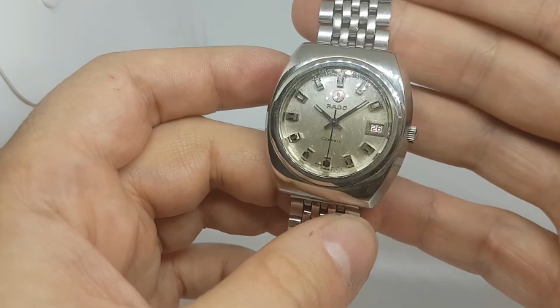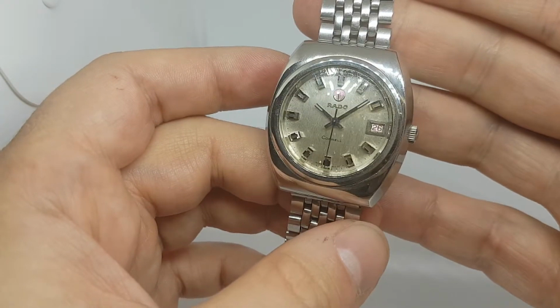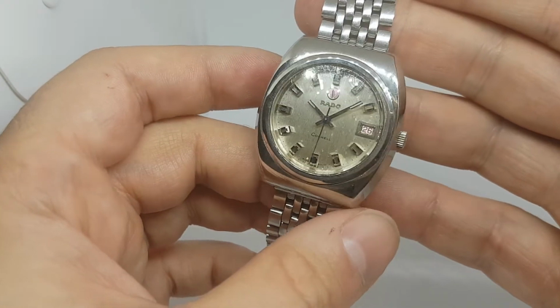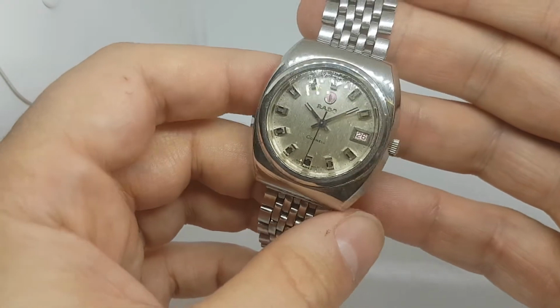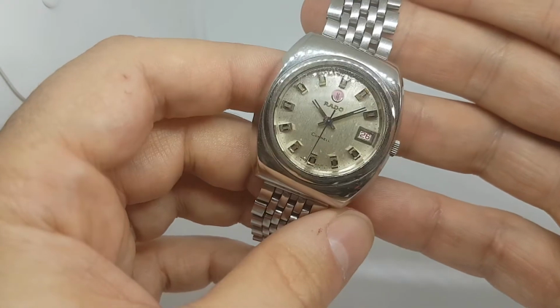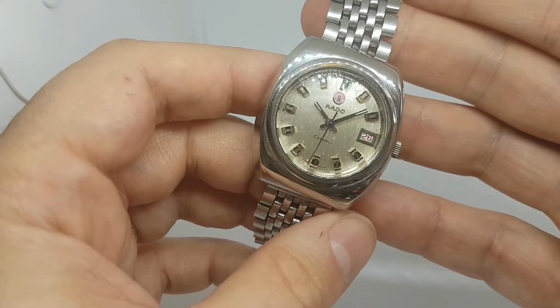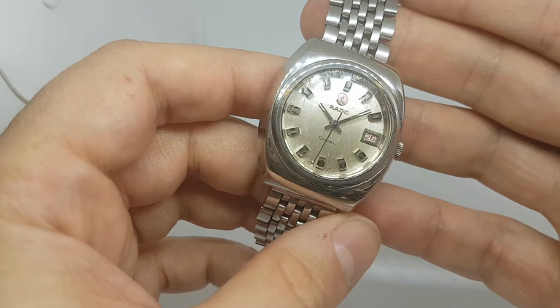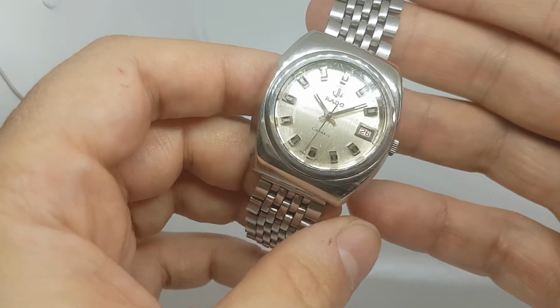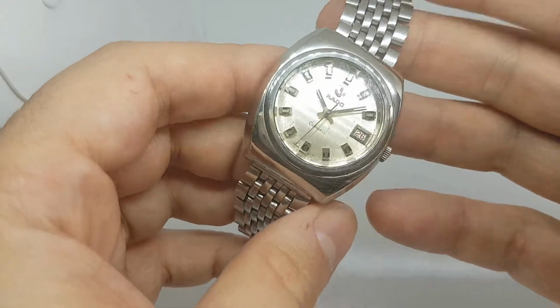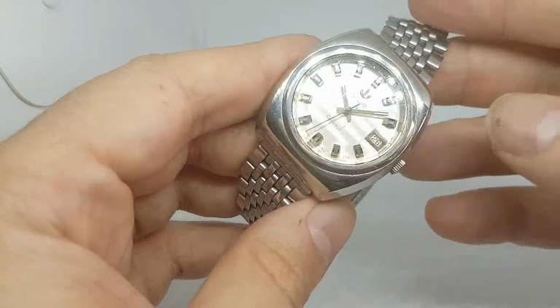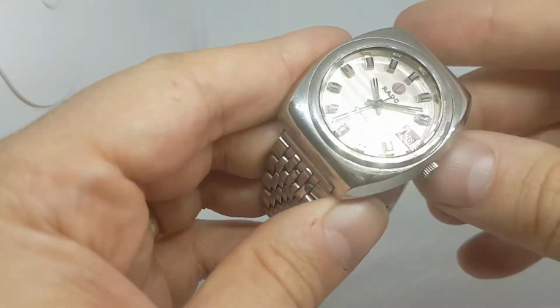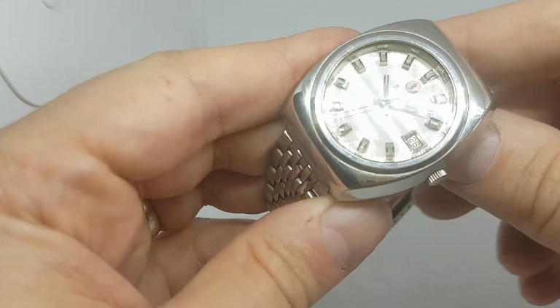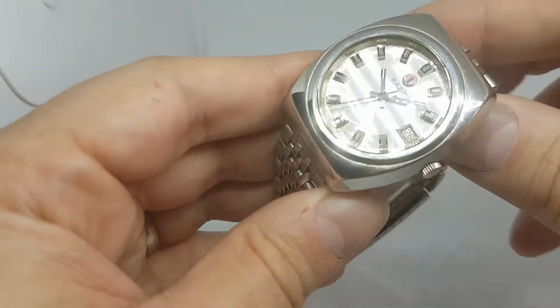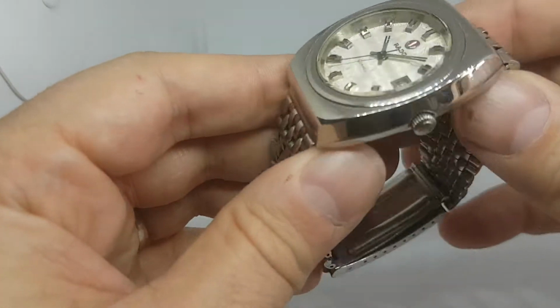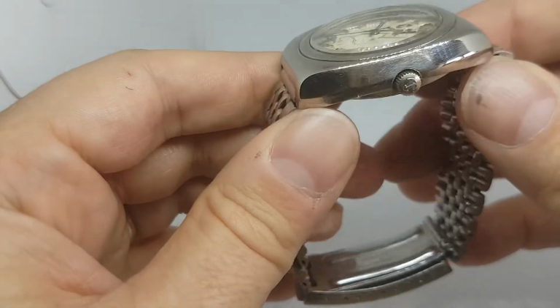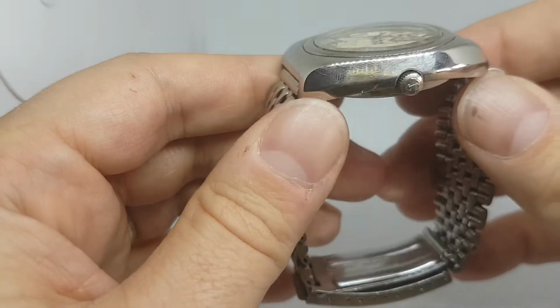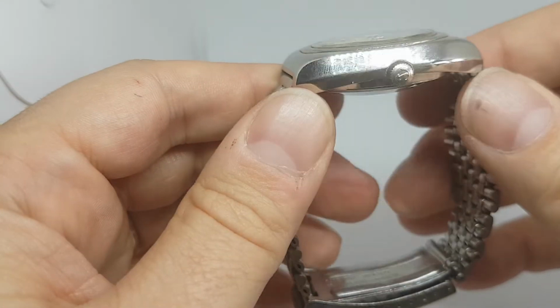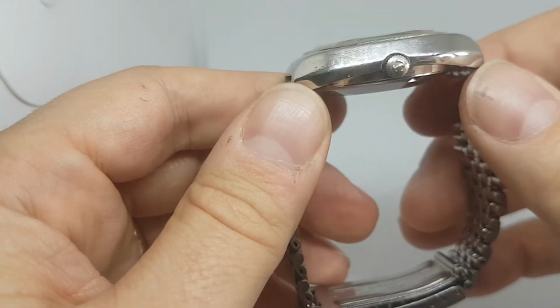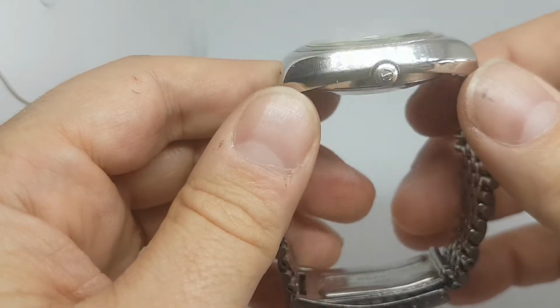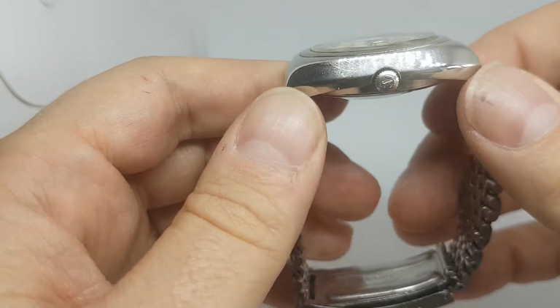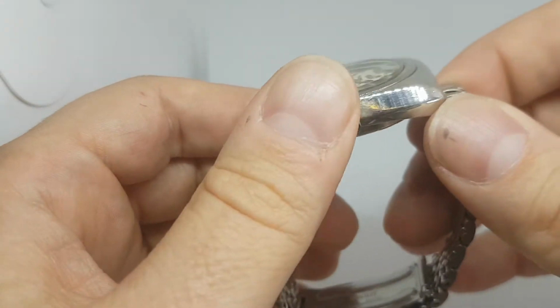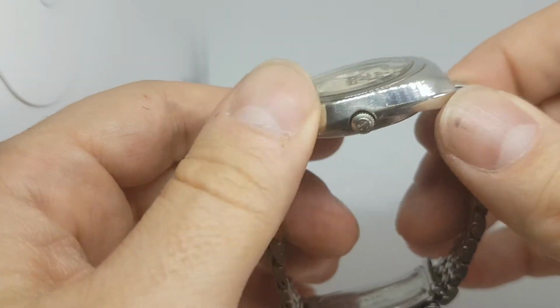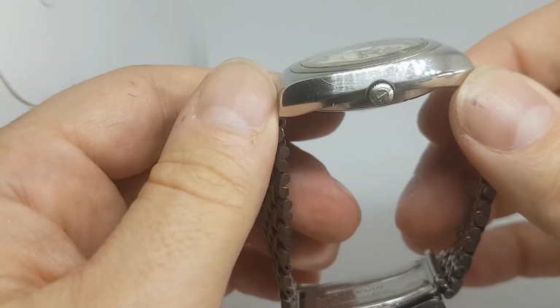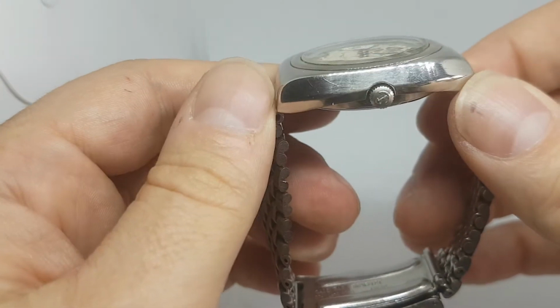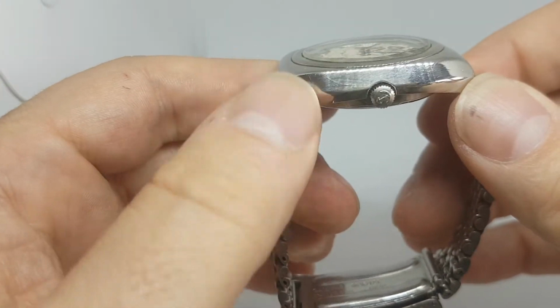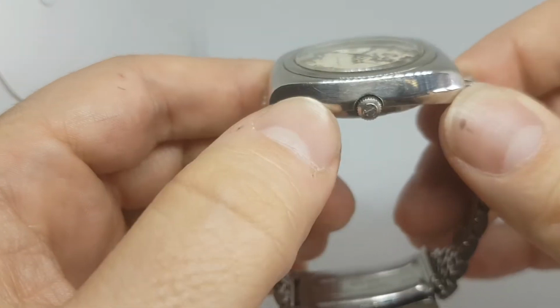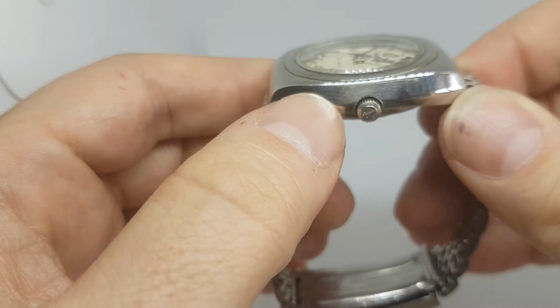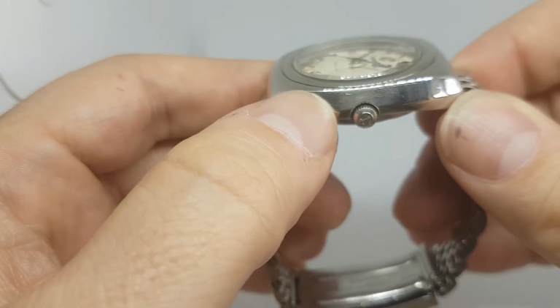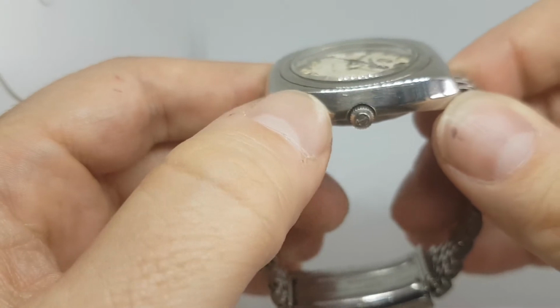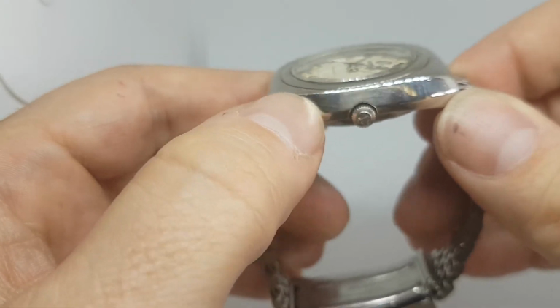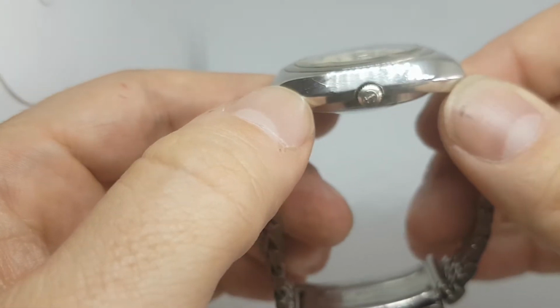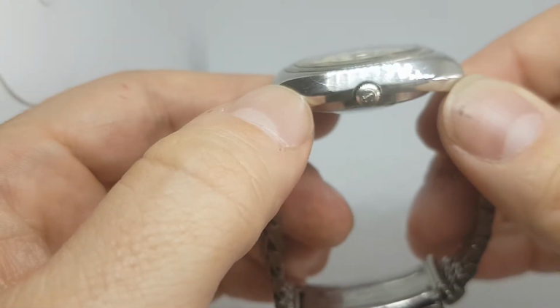This is a 25 jewel automatic movement, stainless steel case, all chrome — there are a couple of little scratches to the chrome.